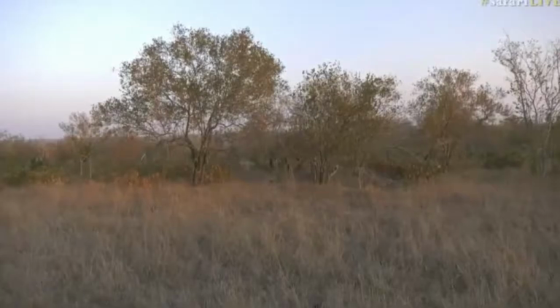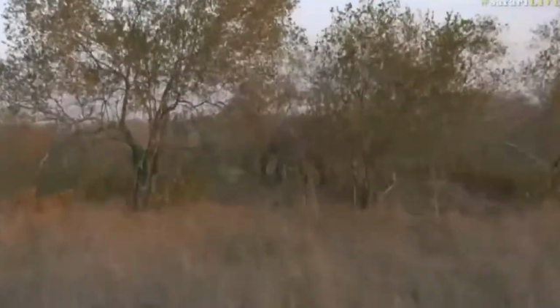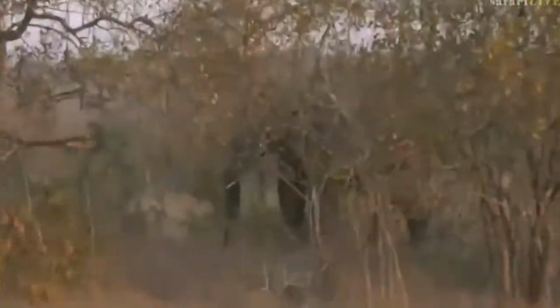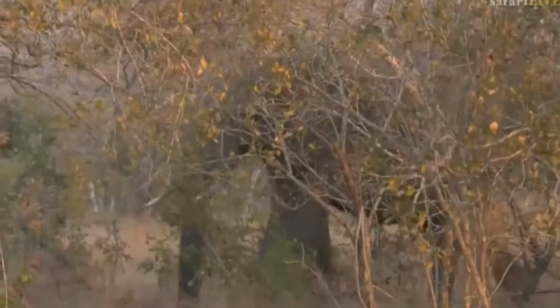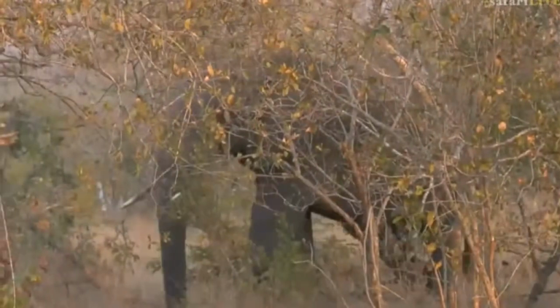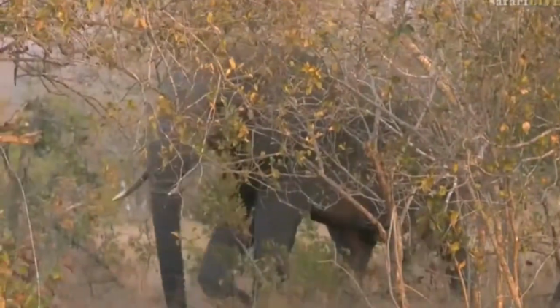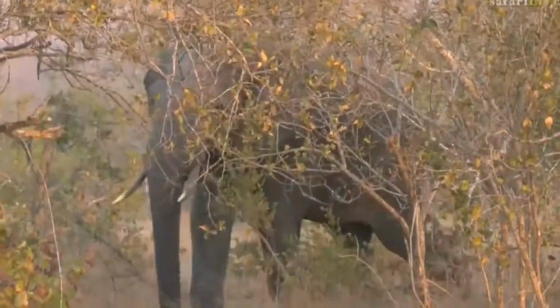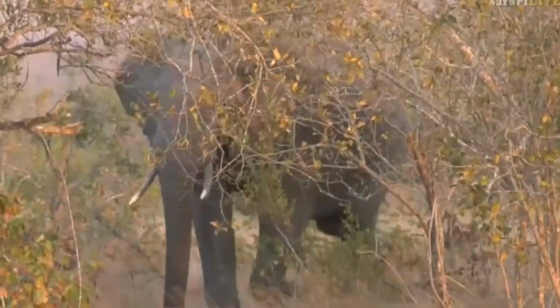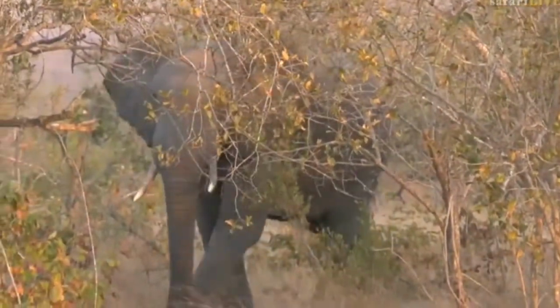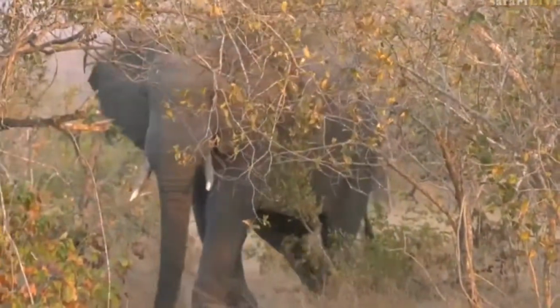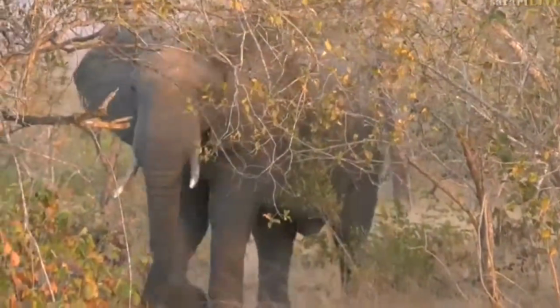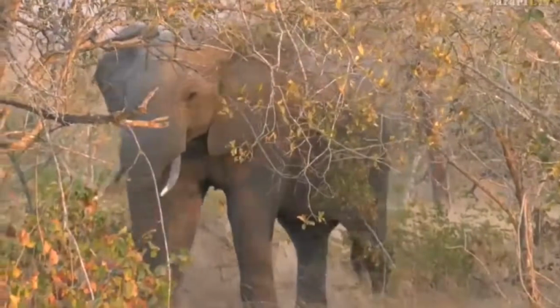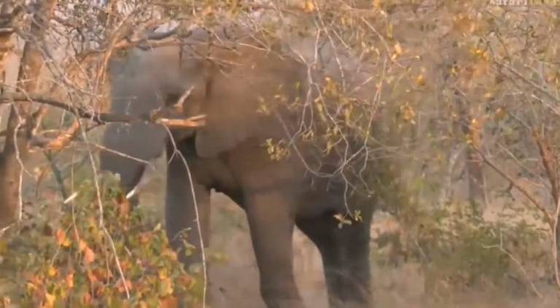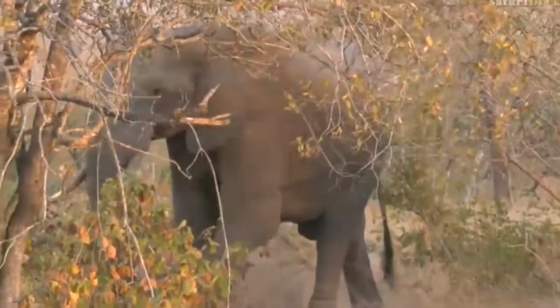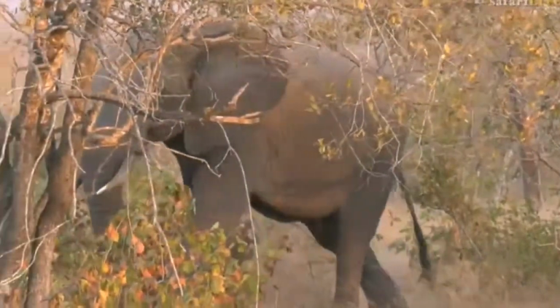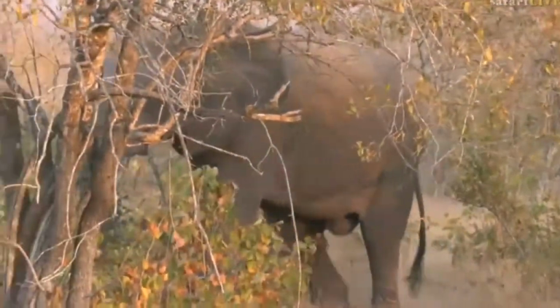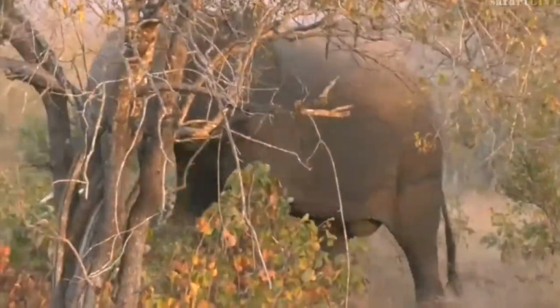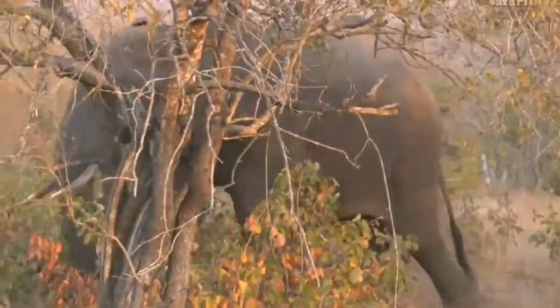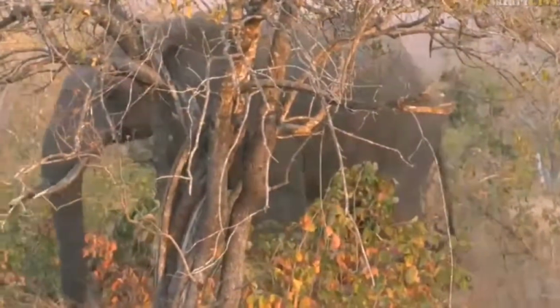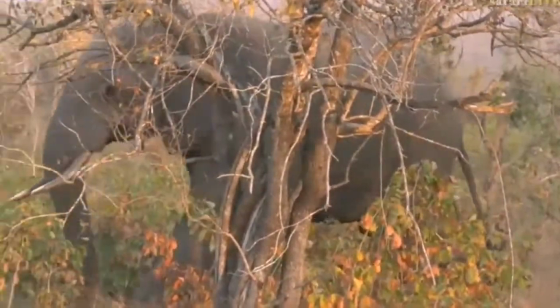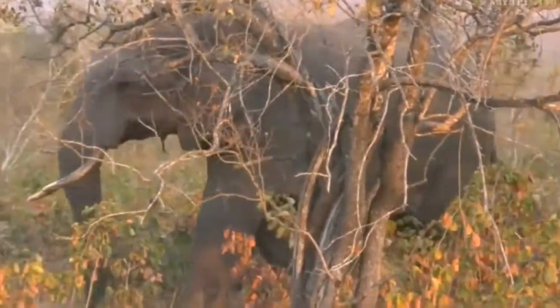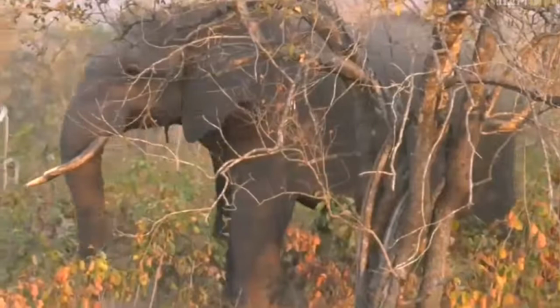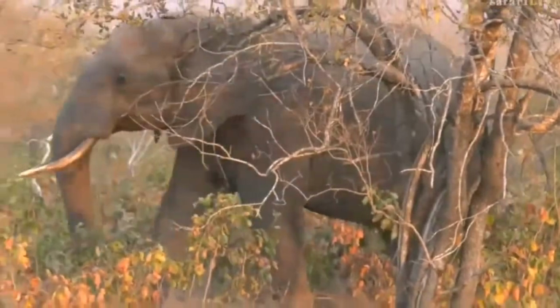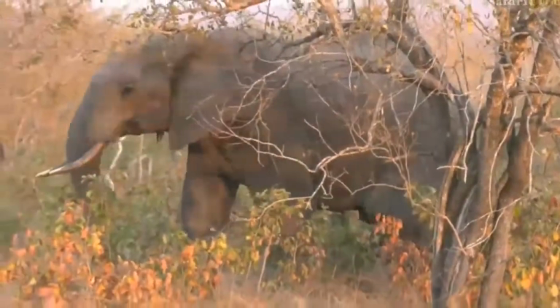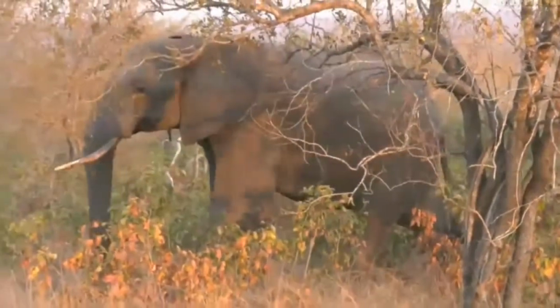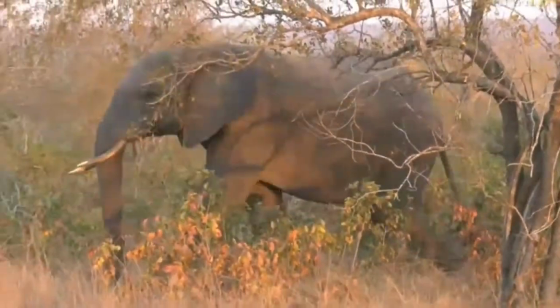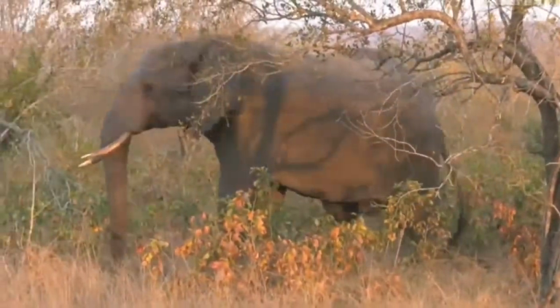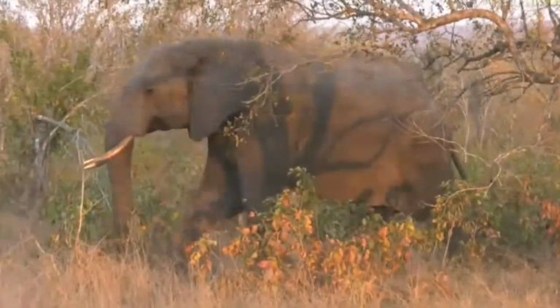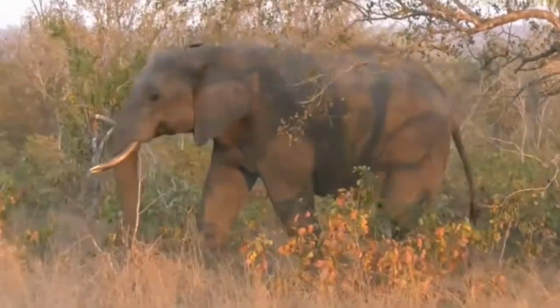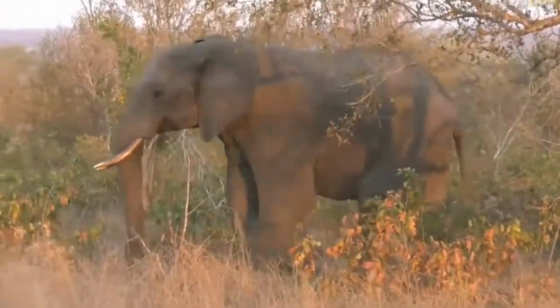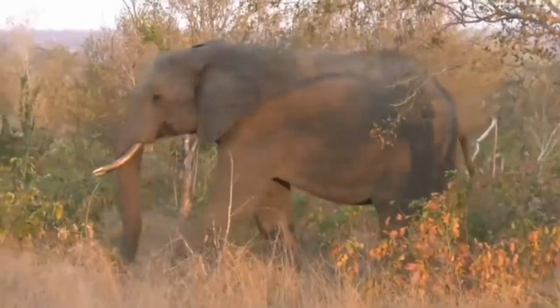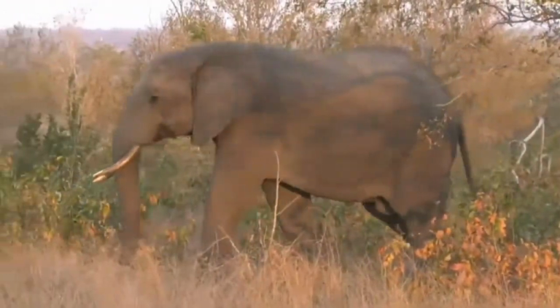There's been a wild dog pack denning on Thornybush, and their puppies were attacked by lions this week. Quite a large number of the puppies were killed, so it is a big problem. But look at that light — those oranges and the greens on the round-leaf teak.